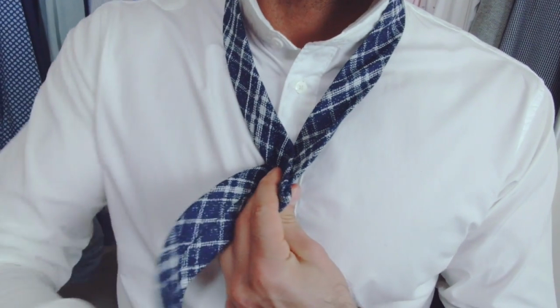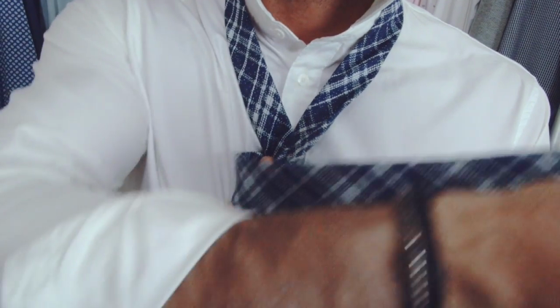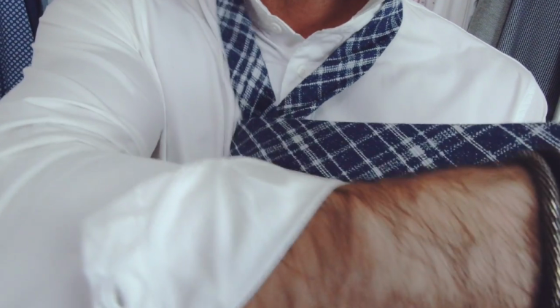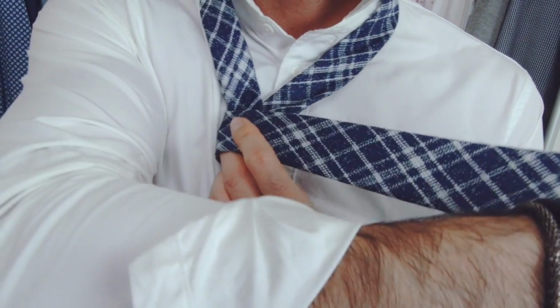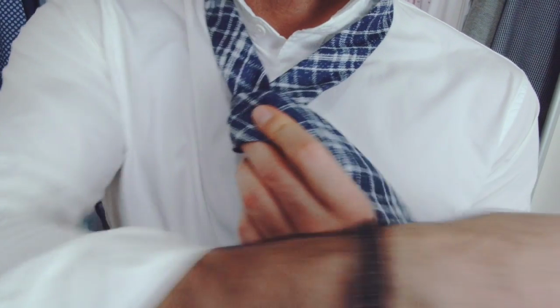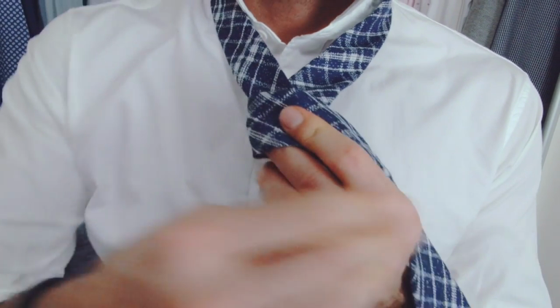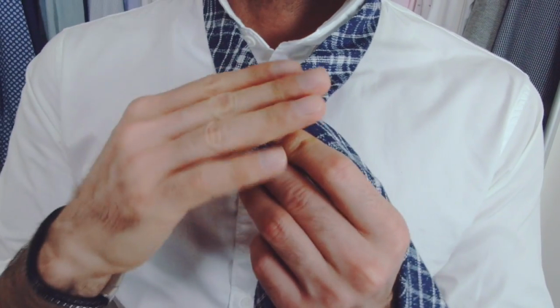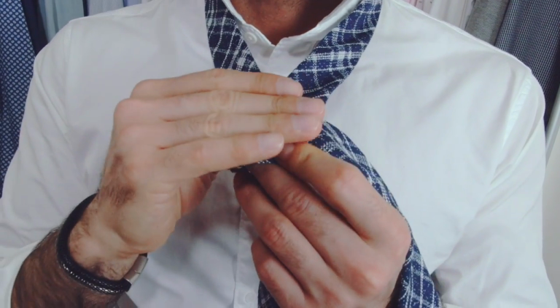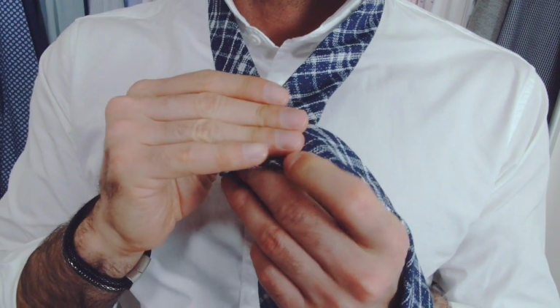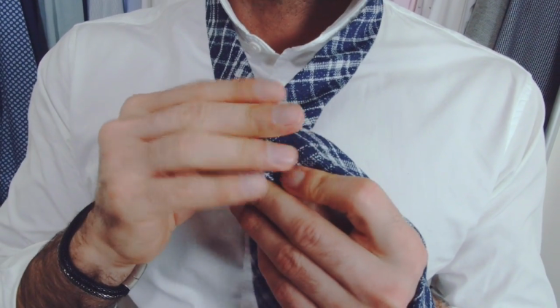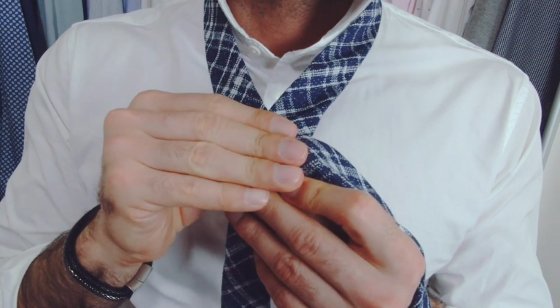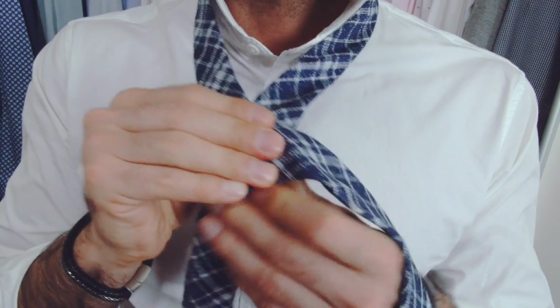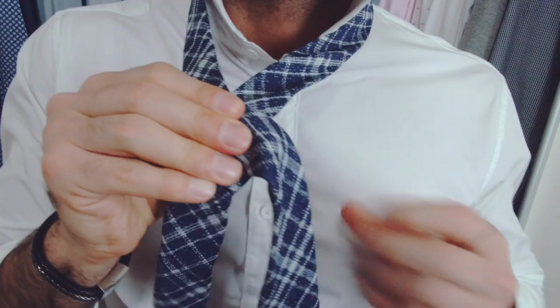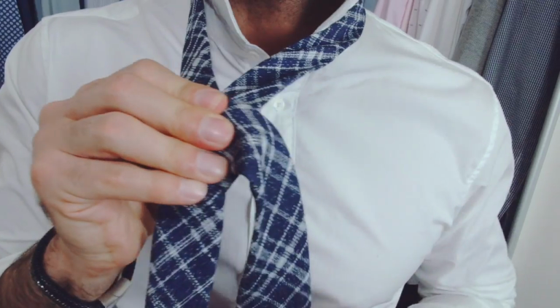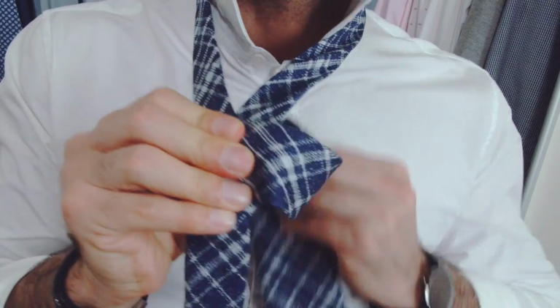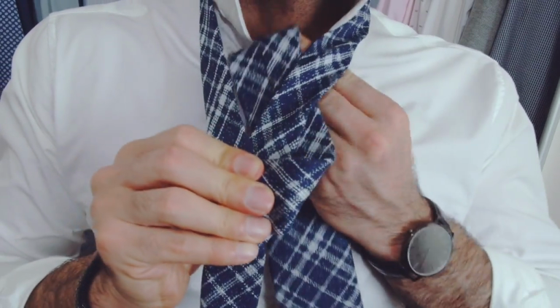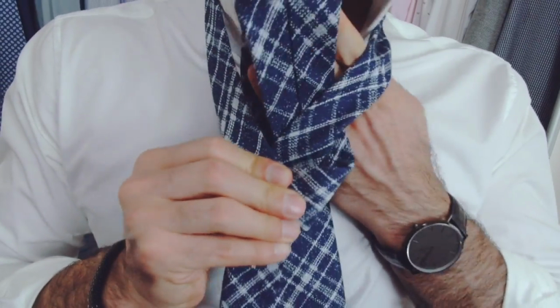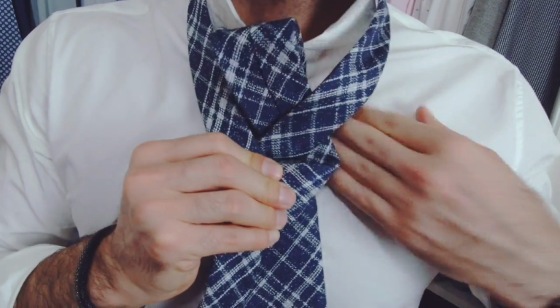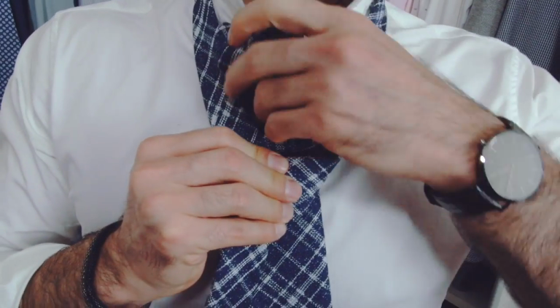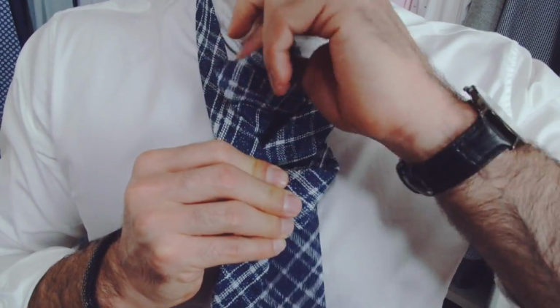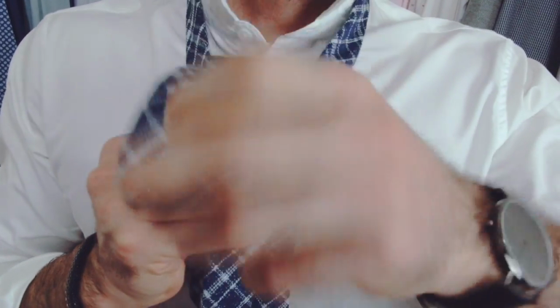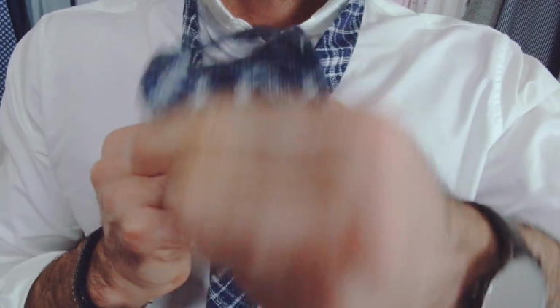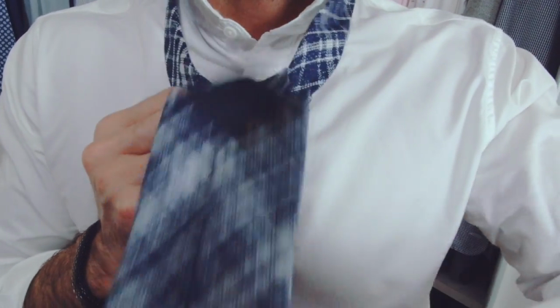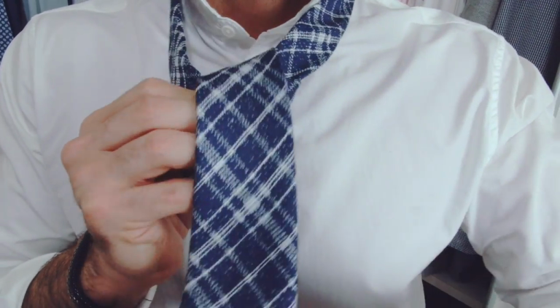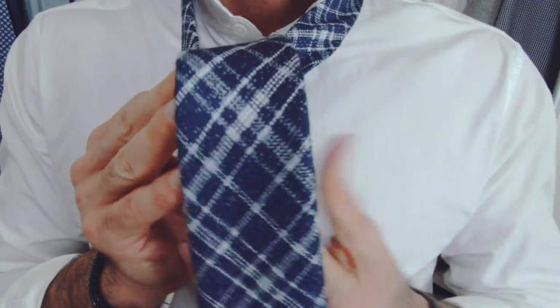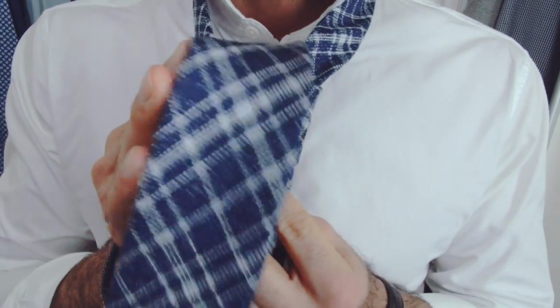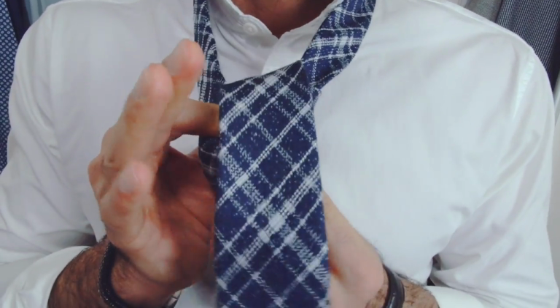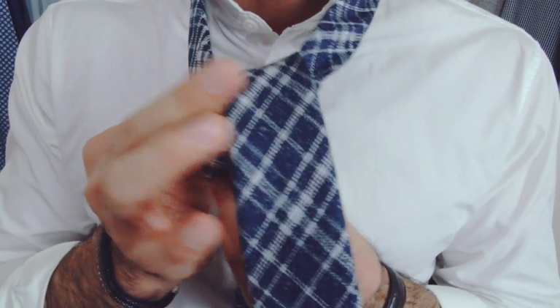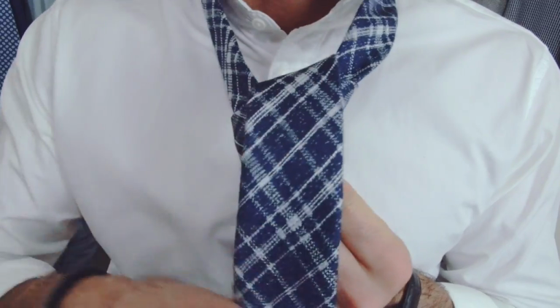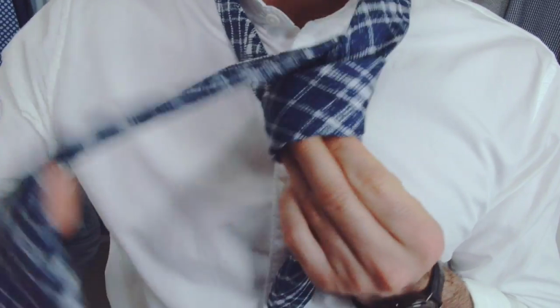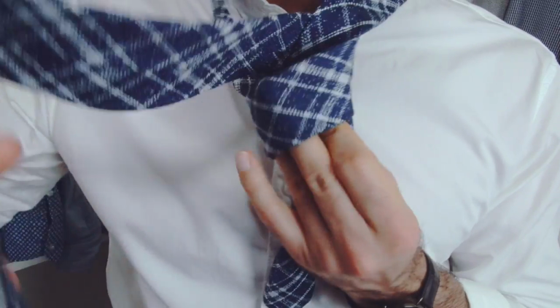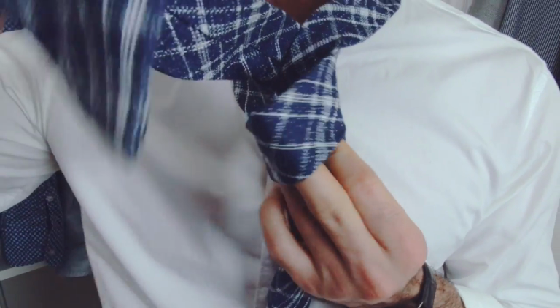Continue moving the wide end around the front of the fold. Then switch hands, put the wide end through the neck hole, and then through the loop you have made.